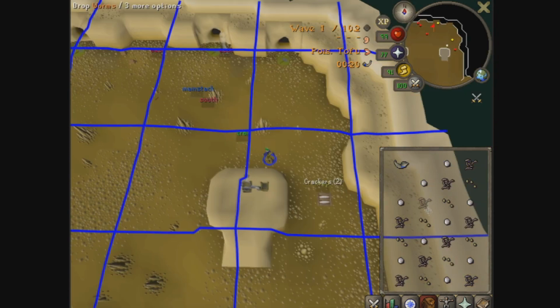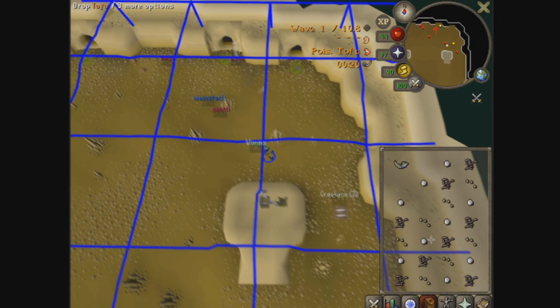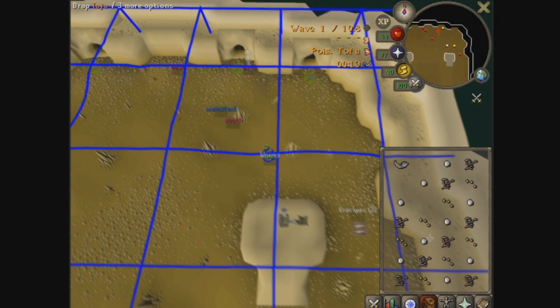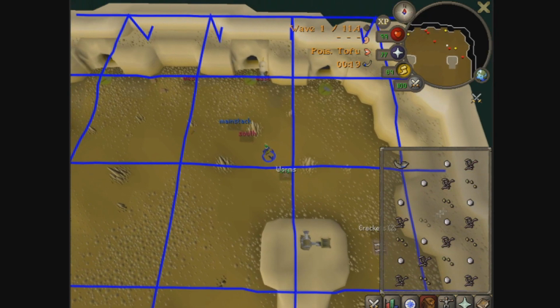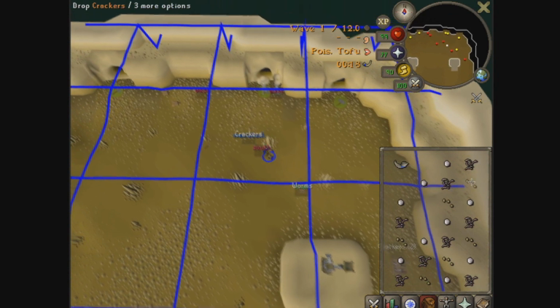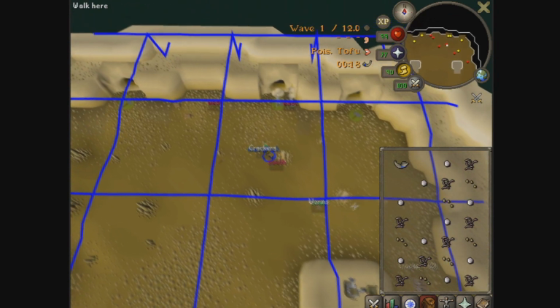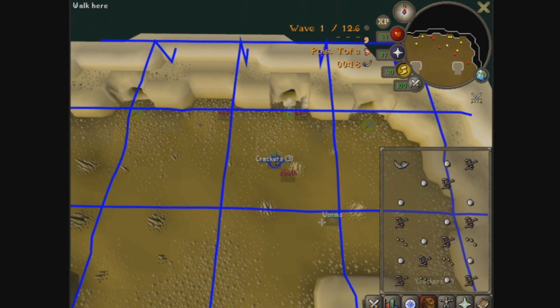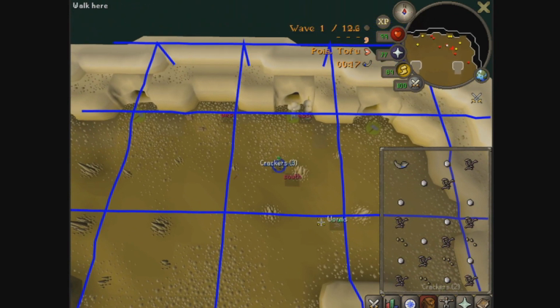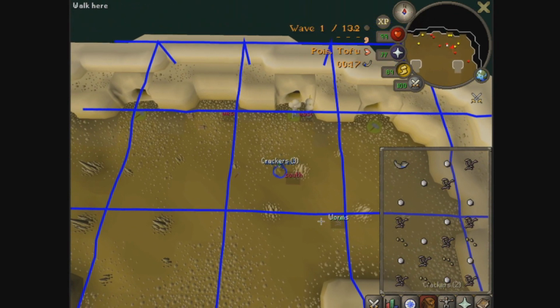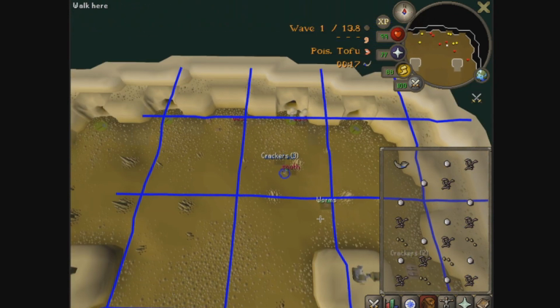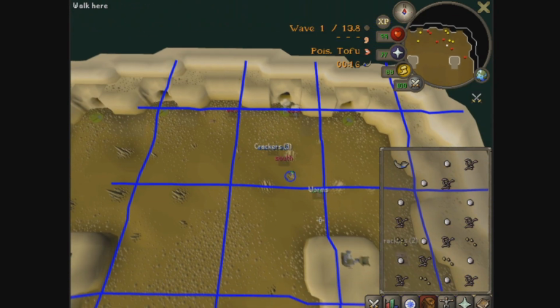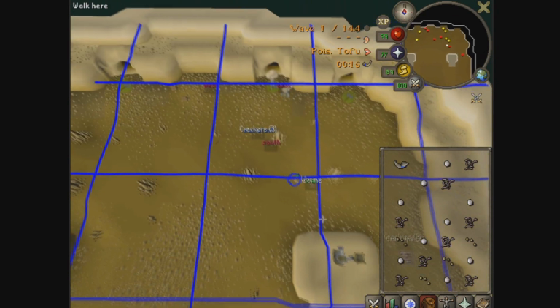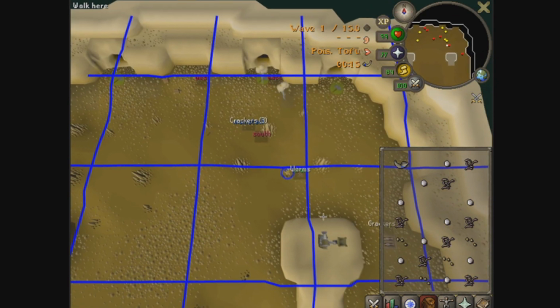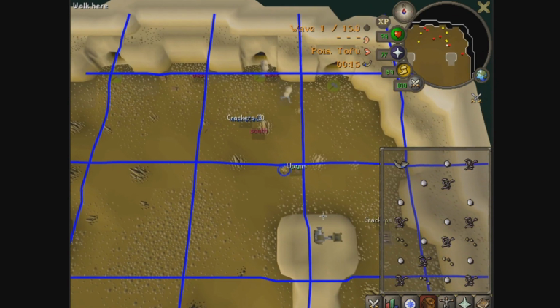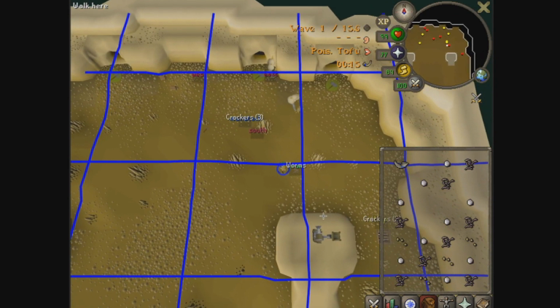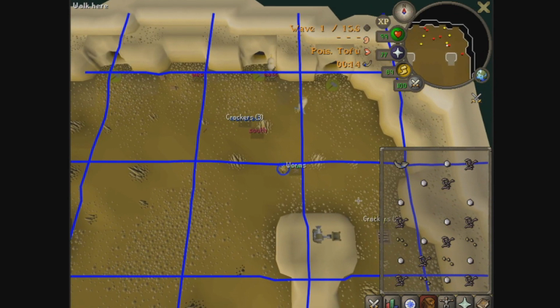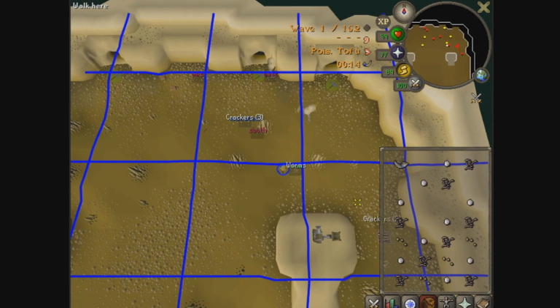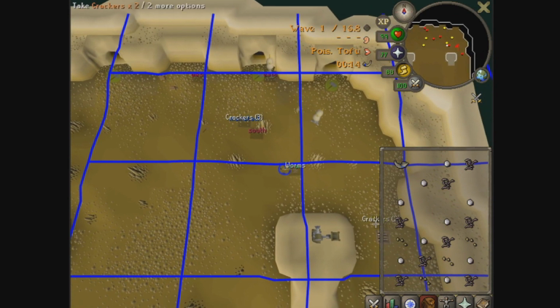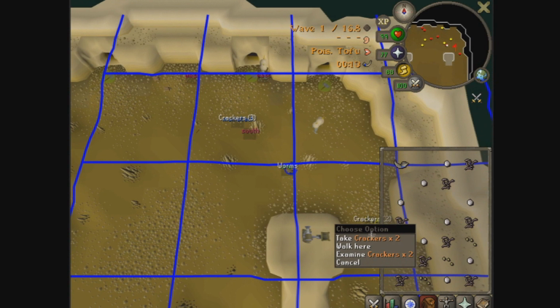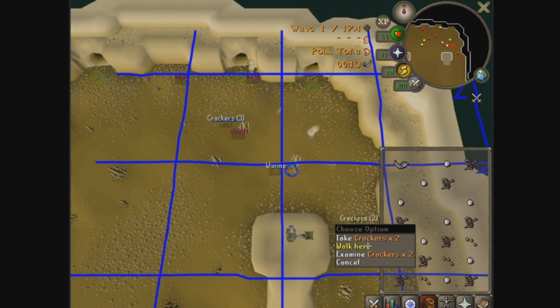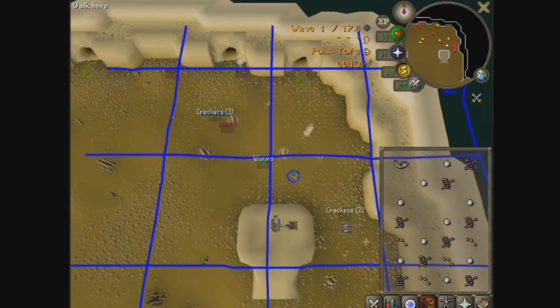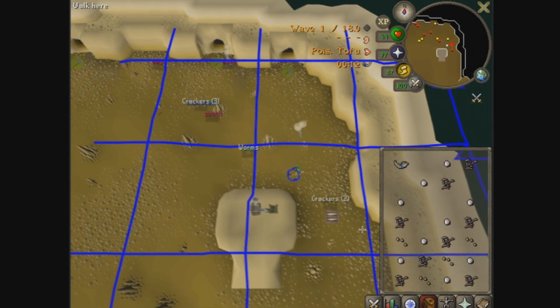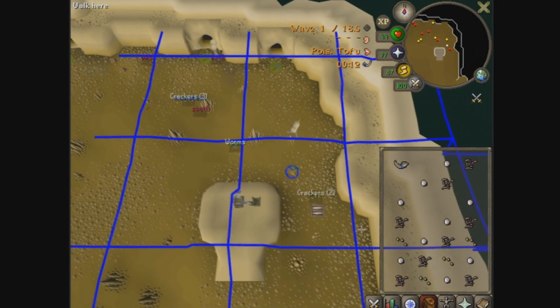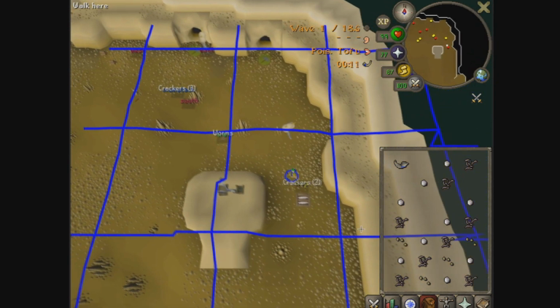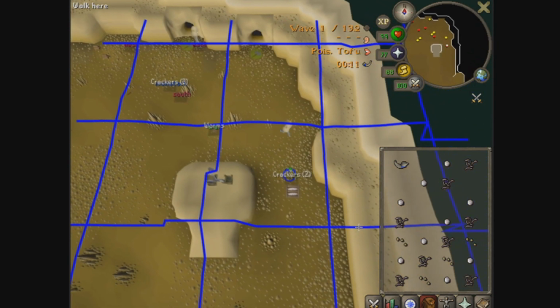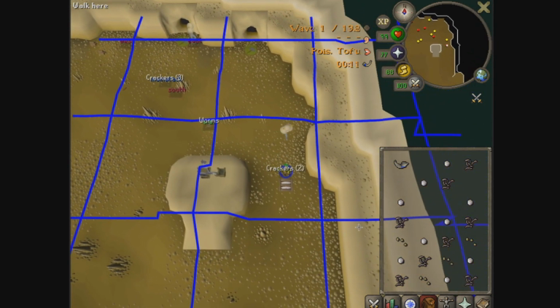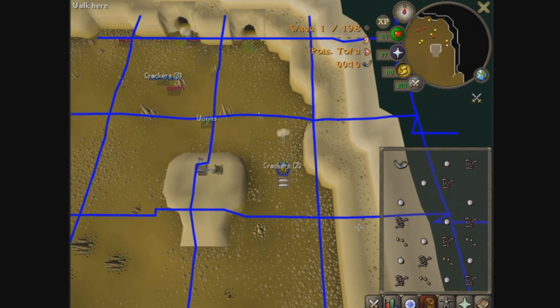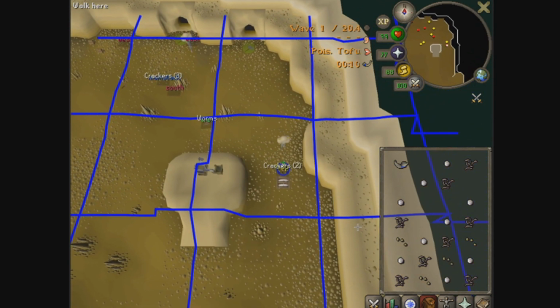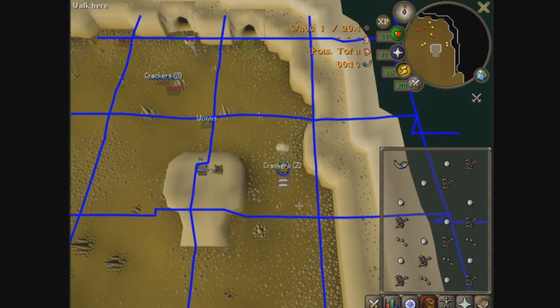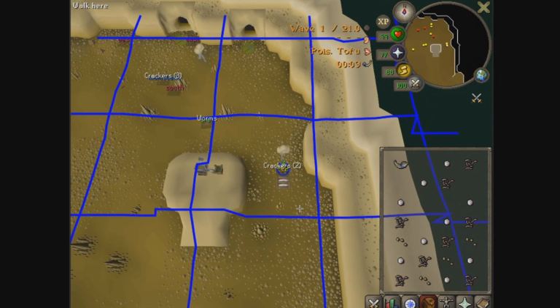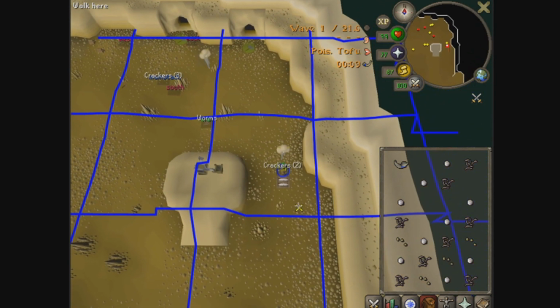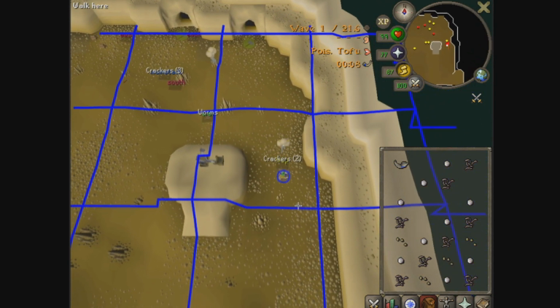In the previous example, the trail did nothing. Its purpose is to create a wider area to cover the 5-tile radius that gives runners their ability to target, which might be needed in certain situations.